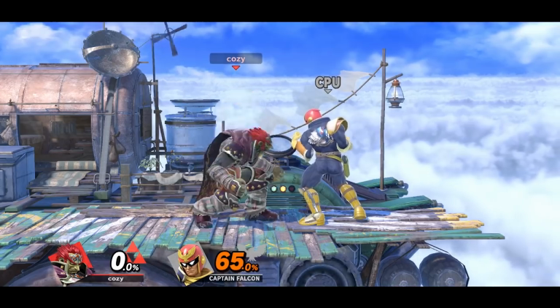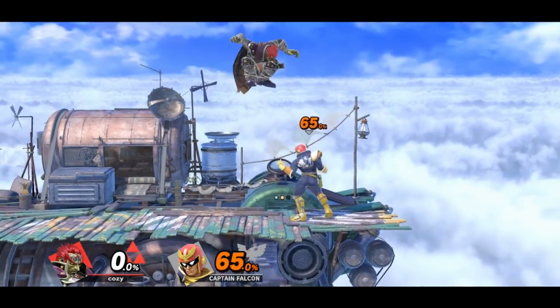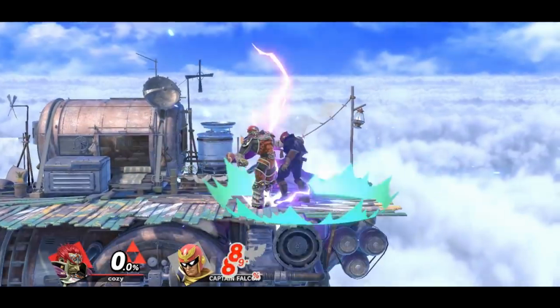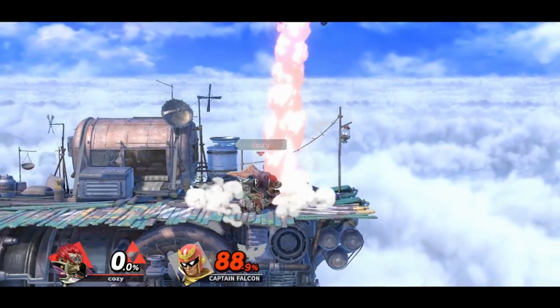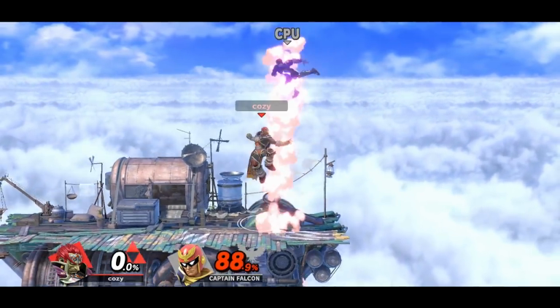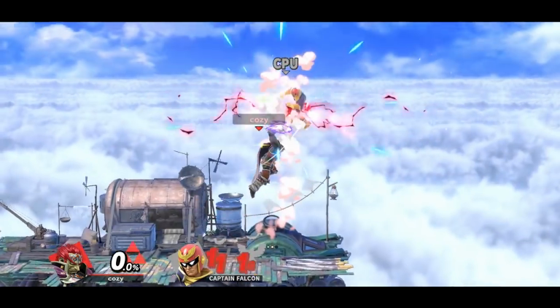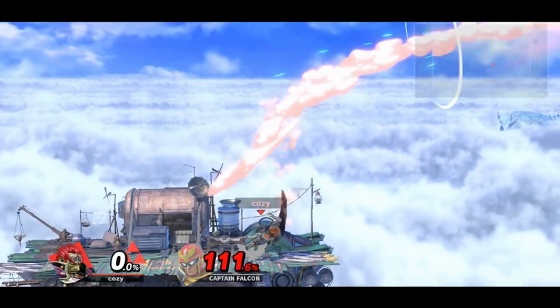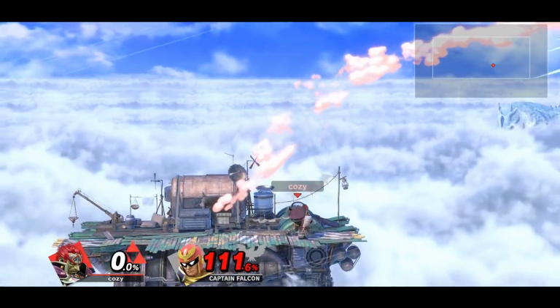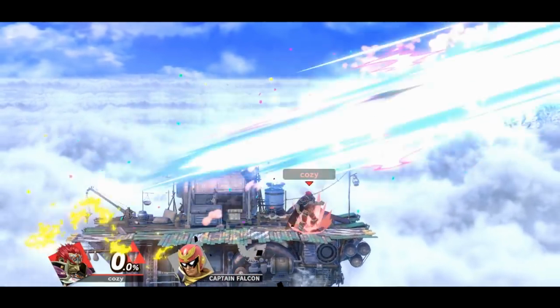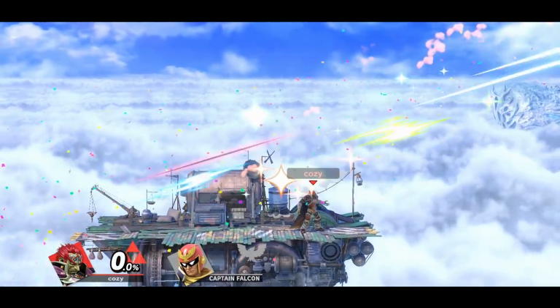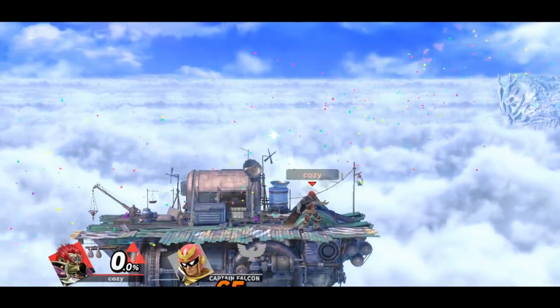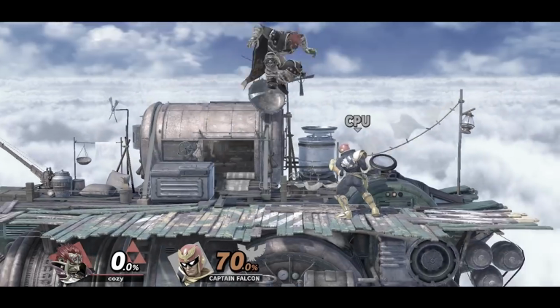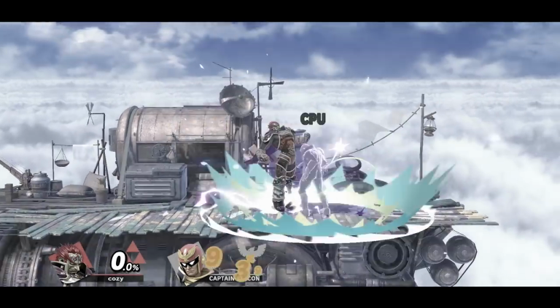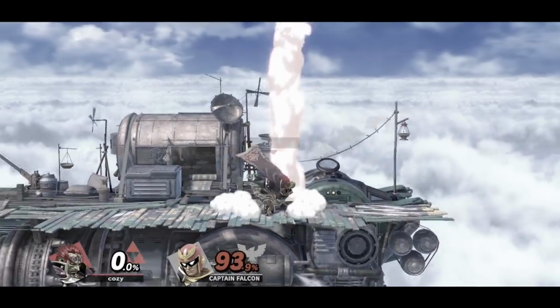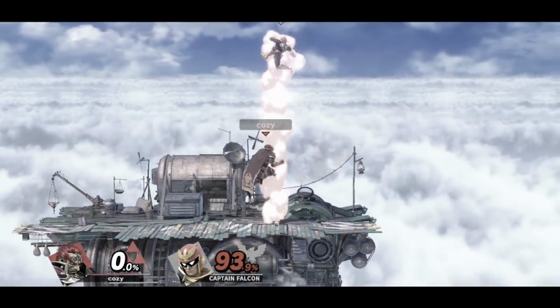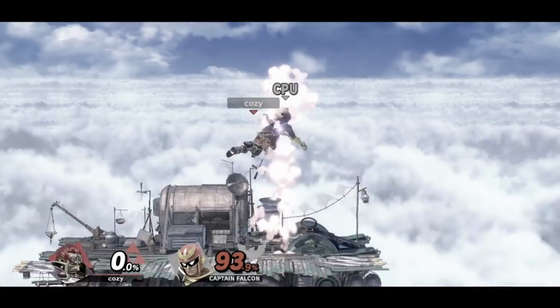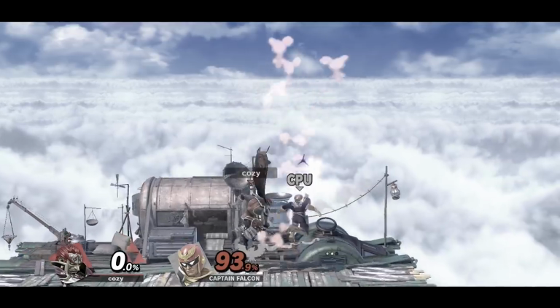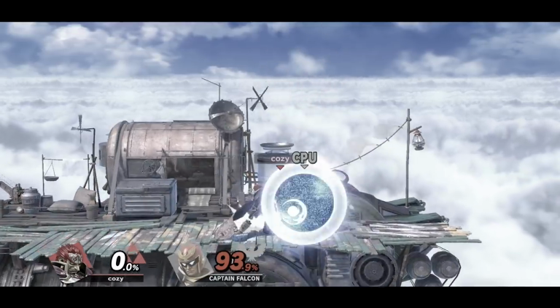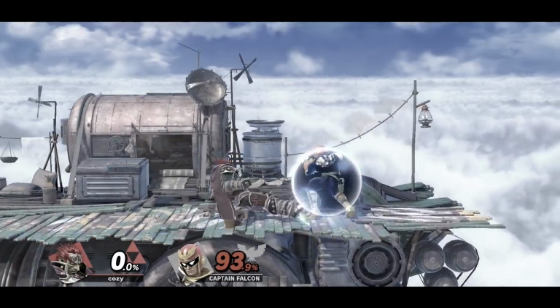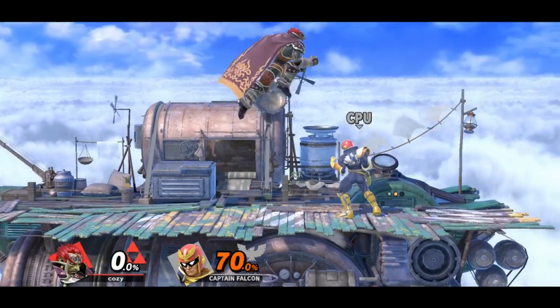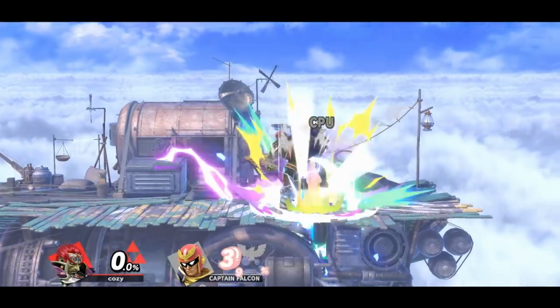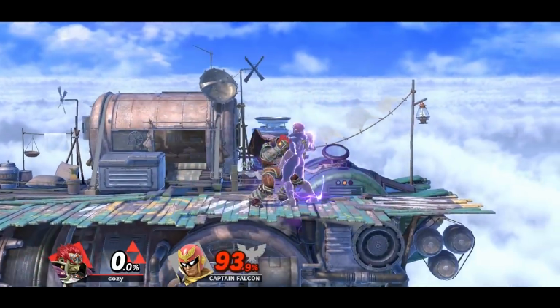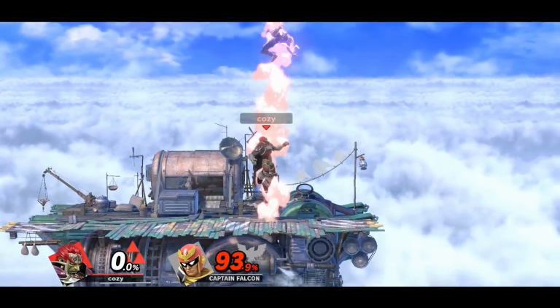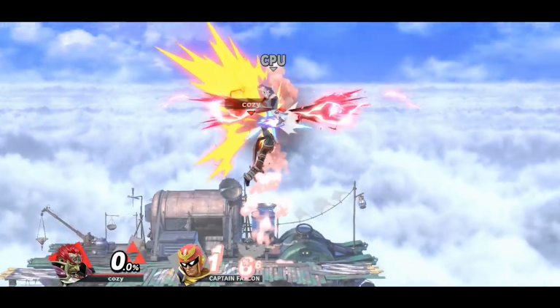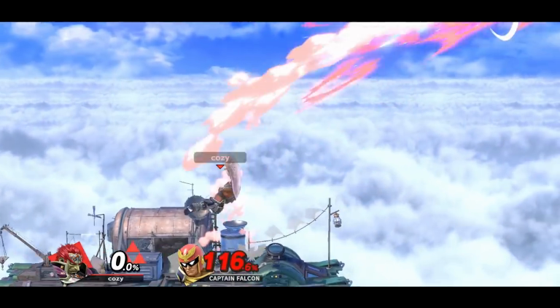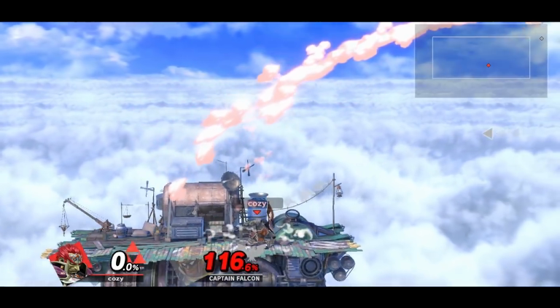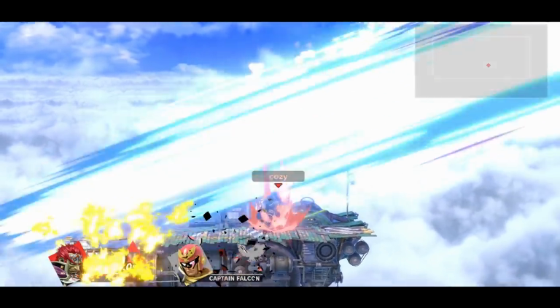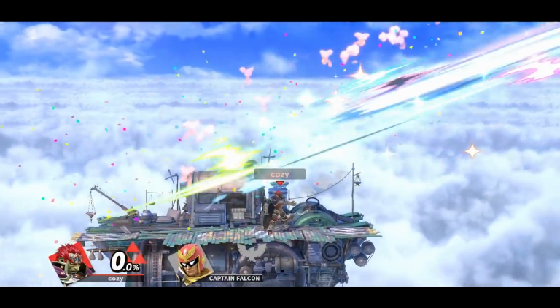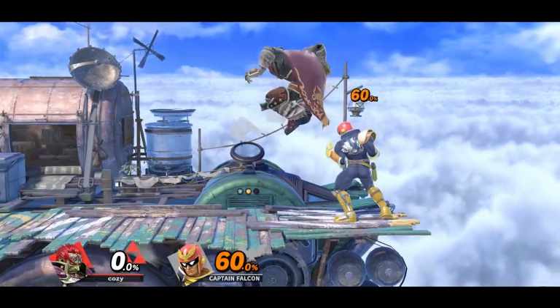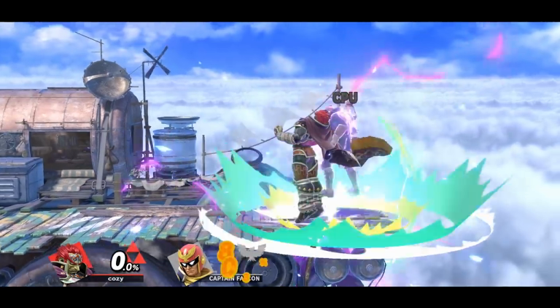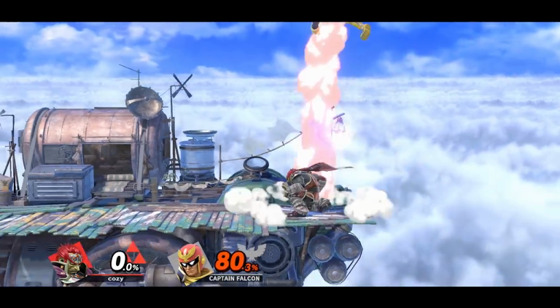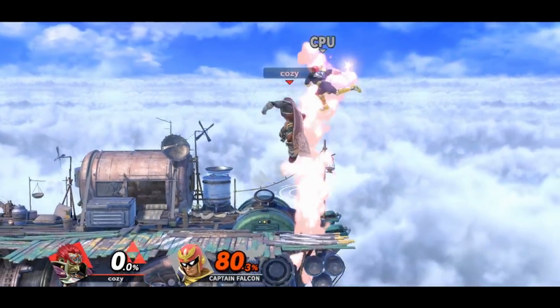Ganondorf doesn't have many kill confirms, but a really strong one is down air into forward air. You want to land a down air as close to the ground as possible so that the opponent doesn't have a chance to escape. You can also connect down air into back air.